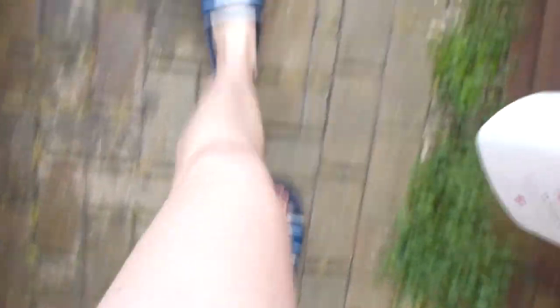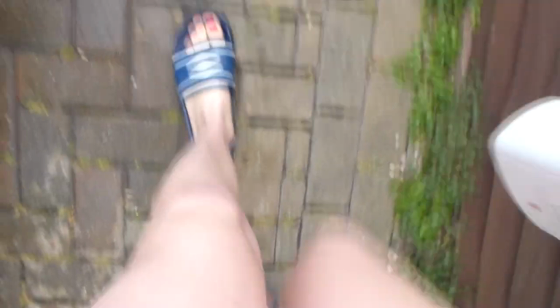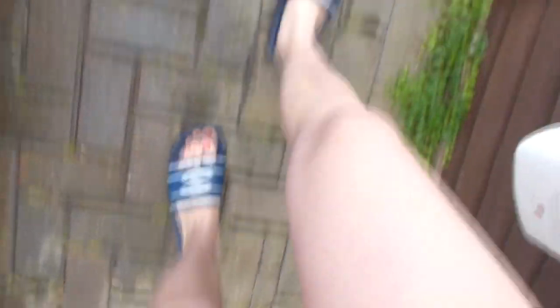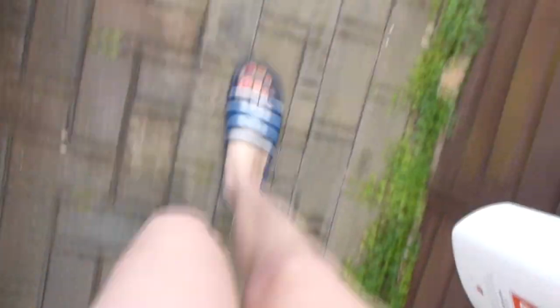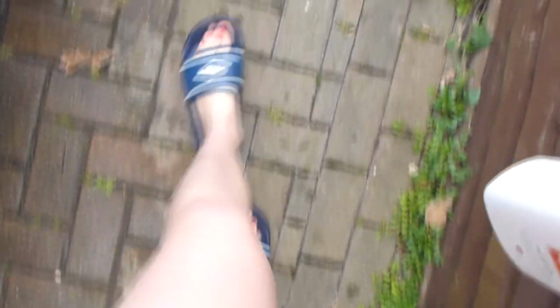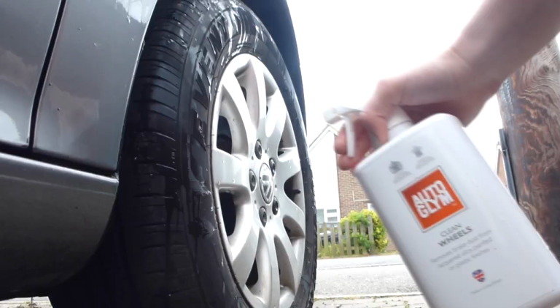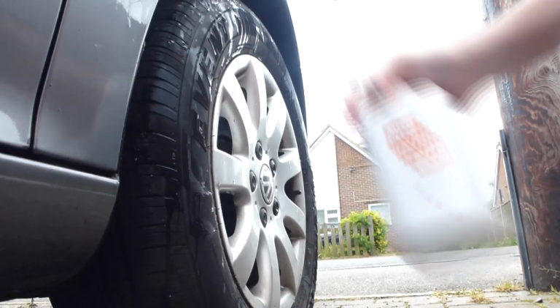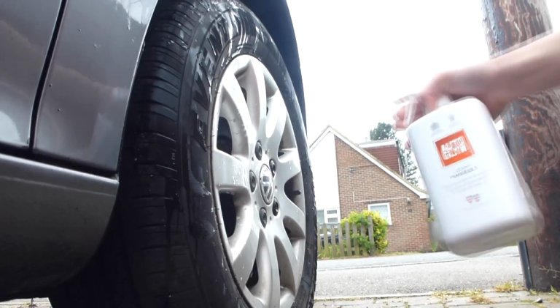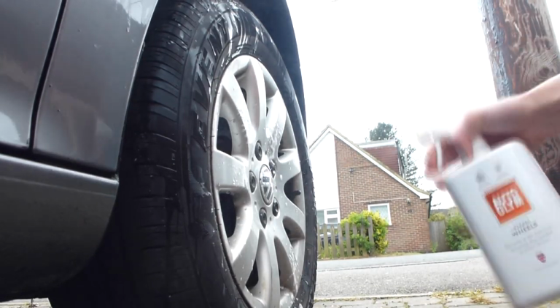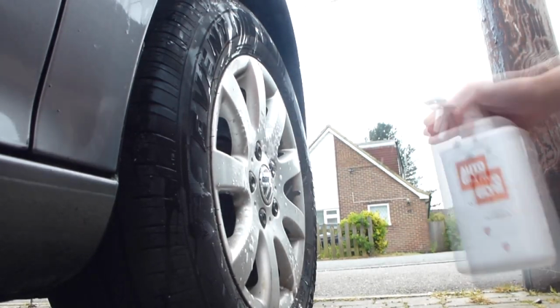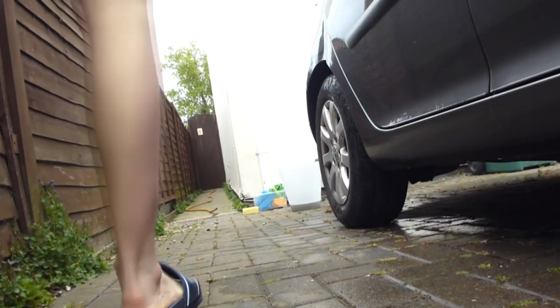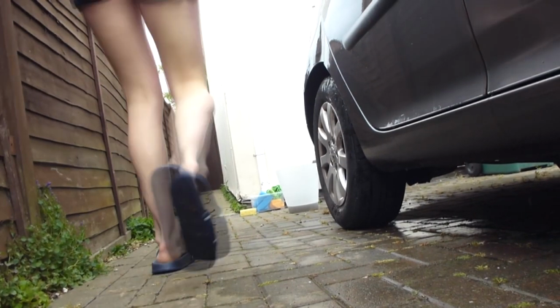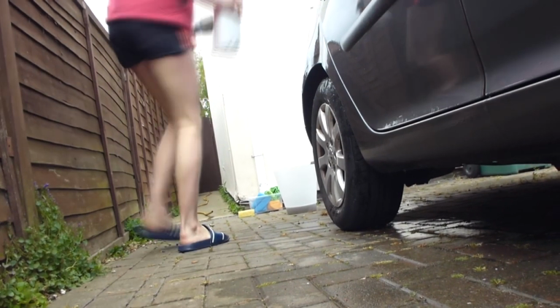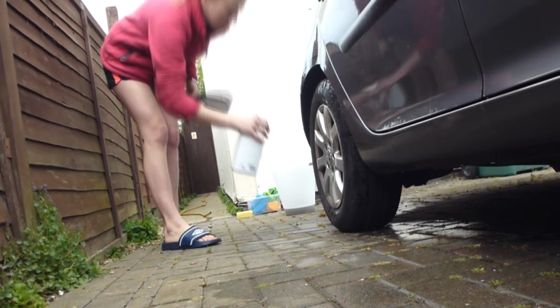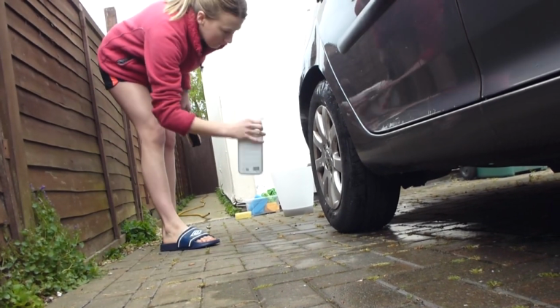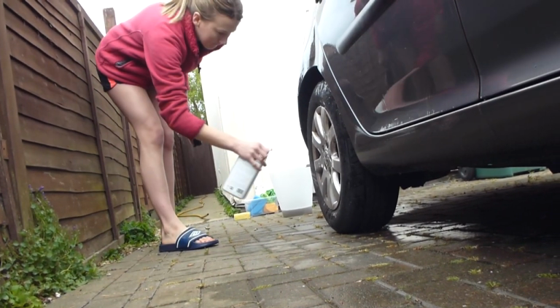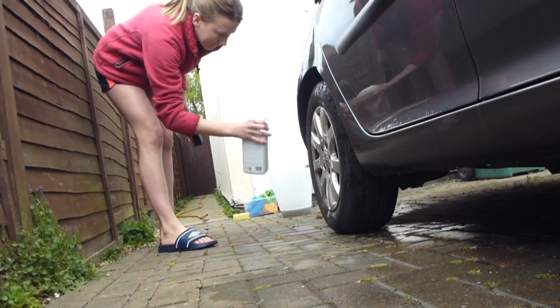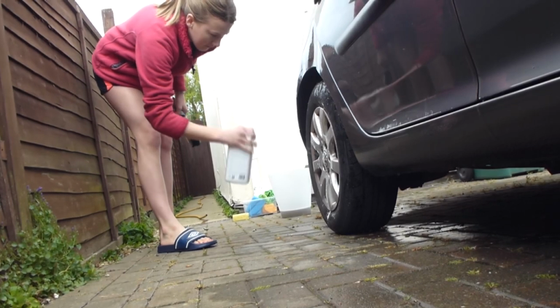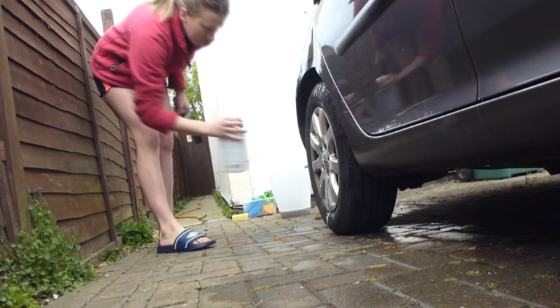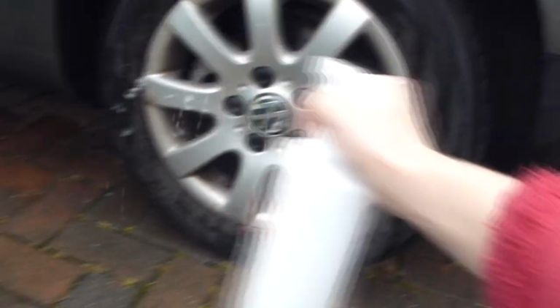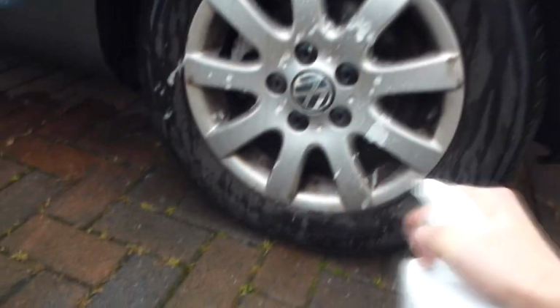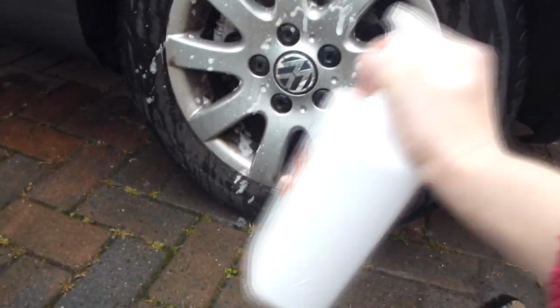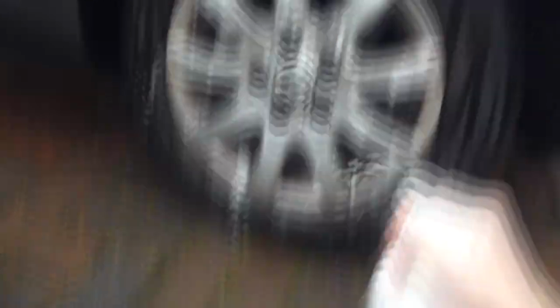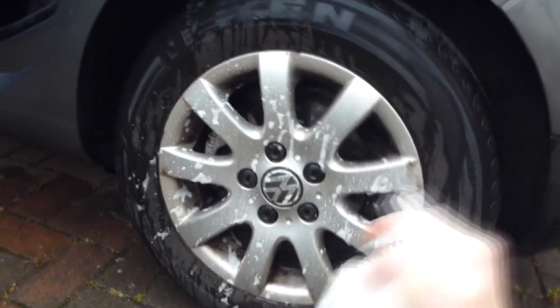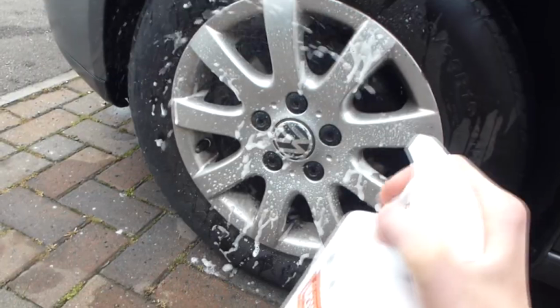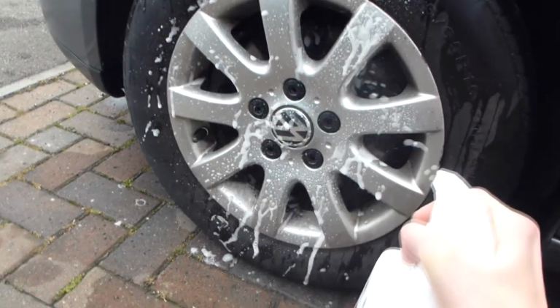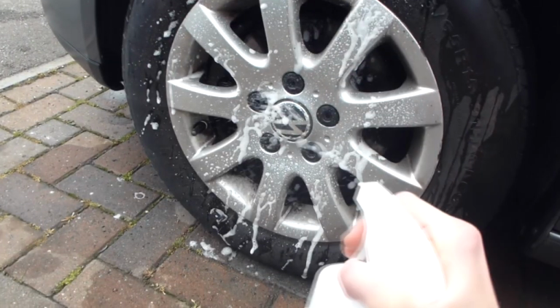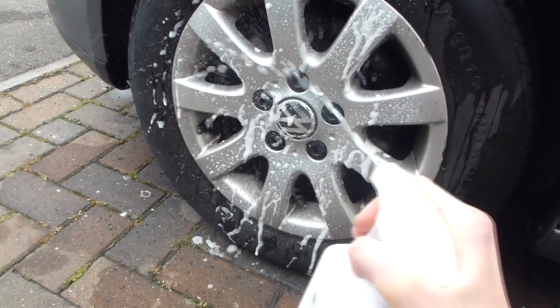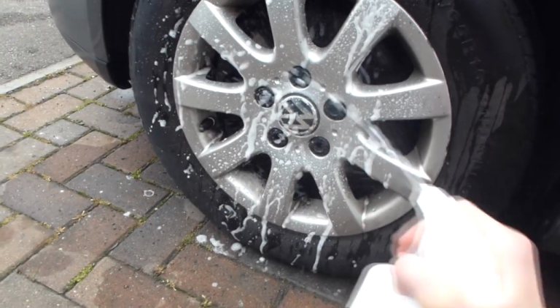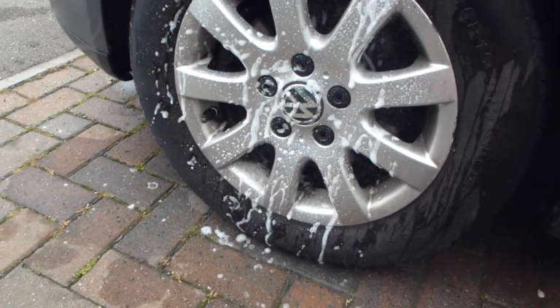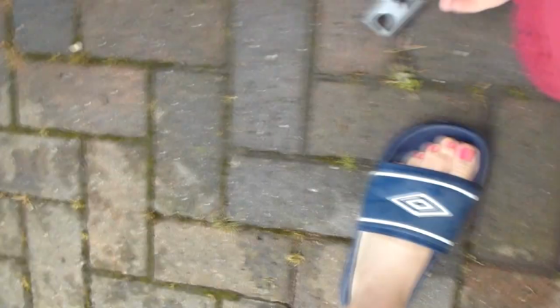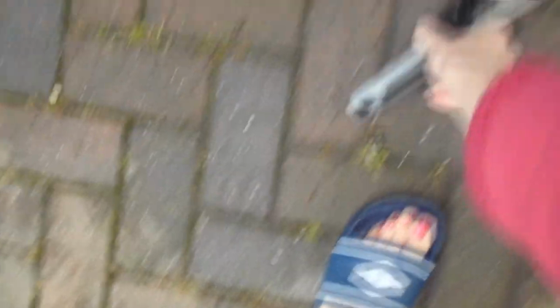Then I used the wheel cleaner and I sprayed all the wheels, scrubbed them, and then sprayed them again. So each wheel was sprayed twice.